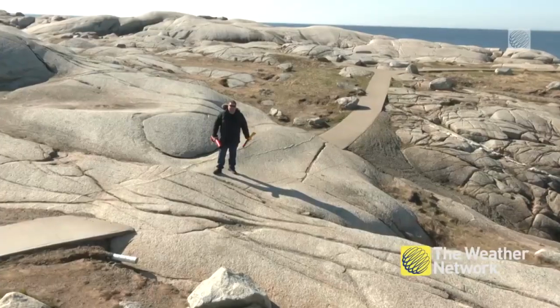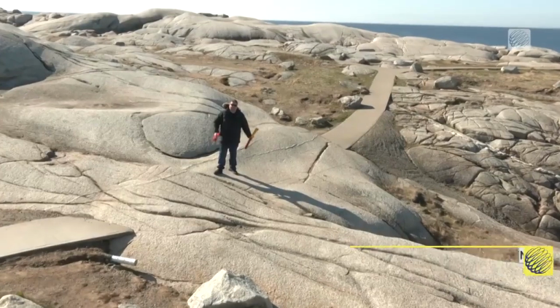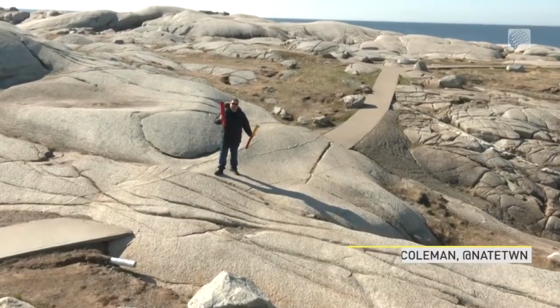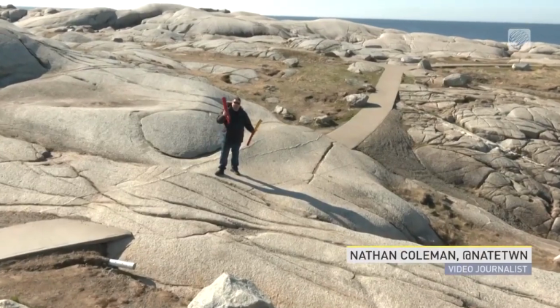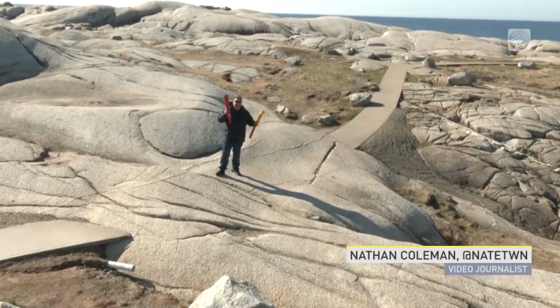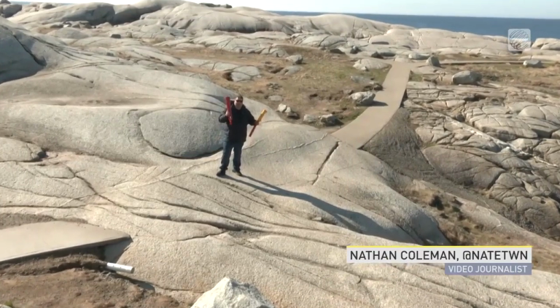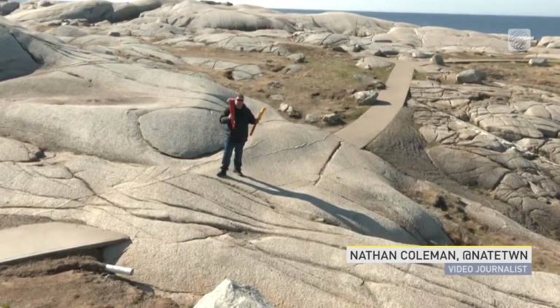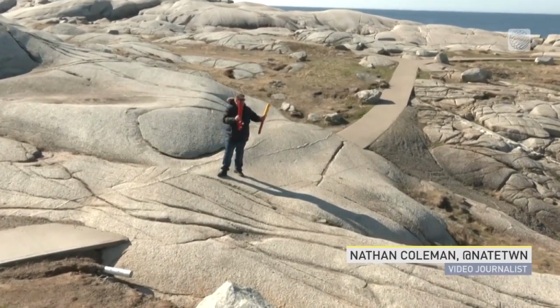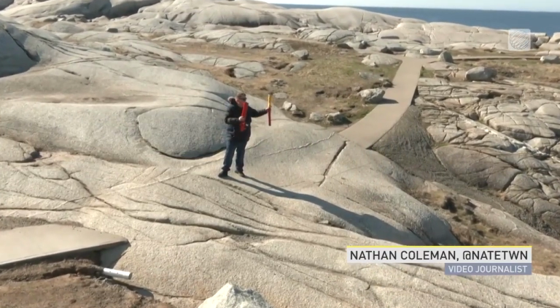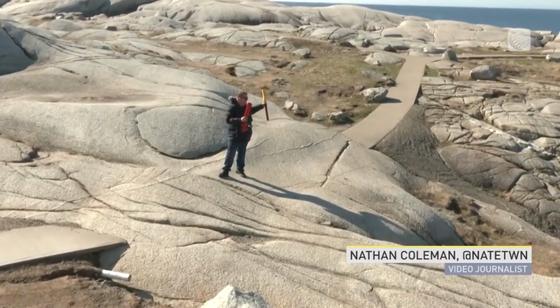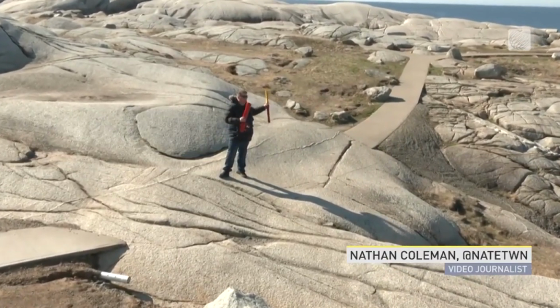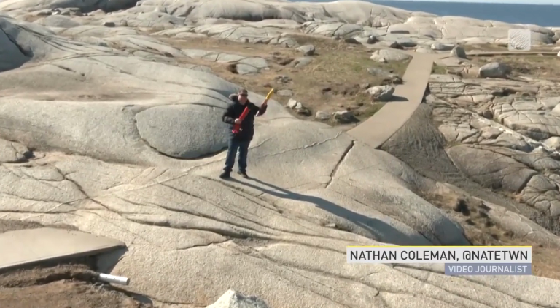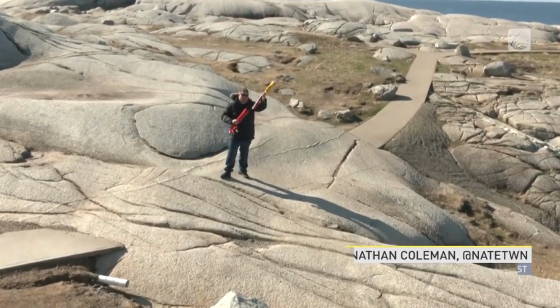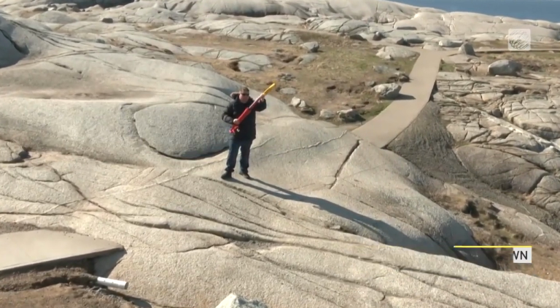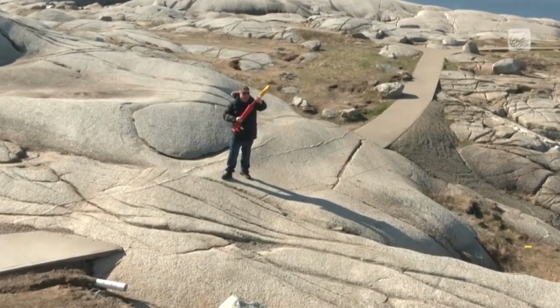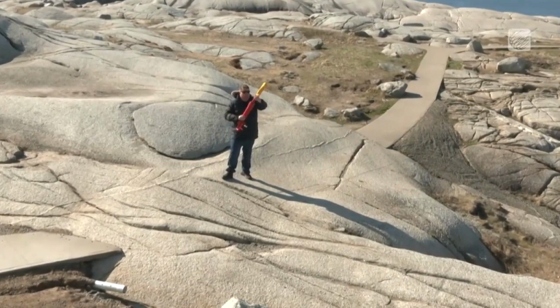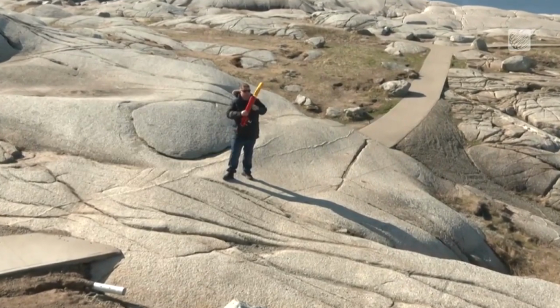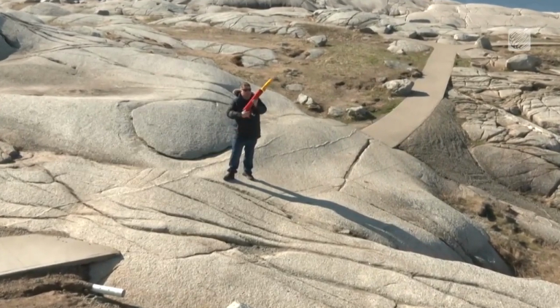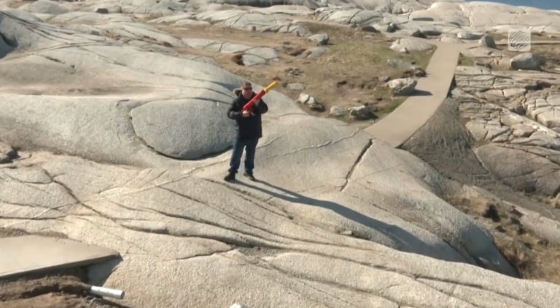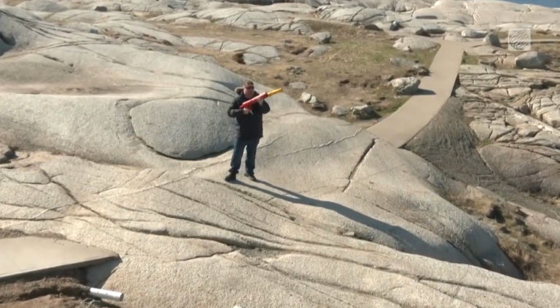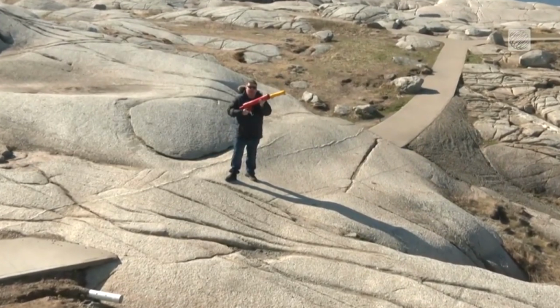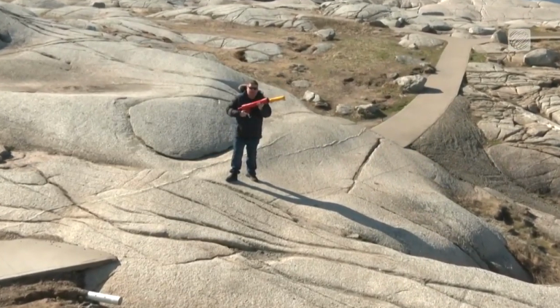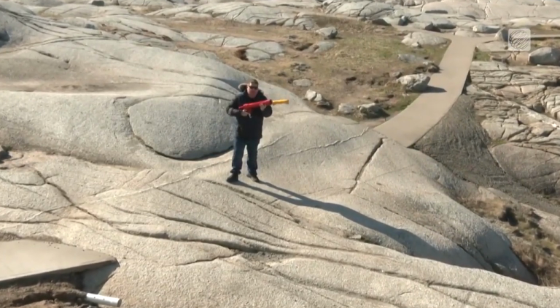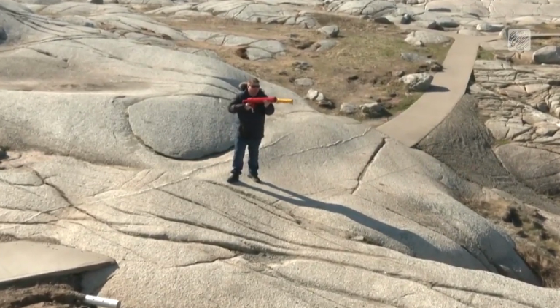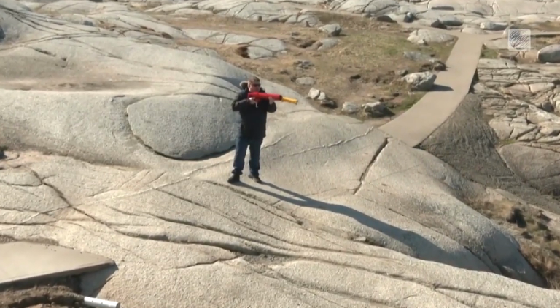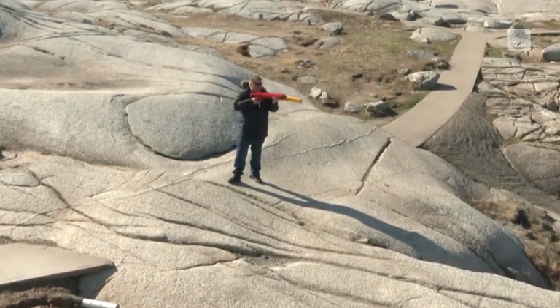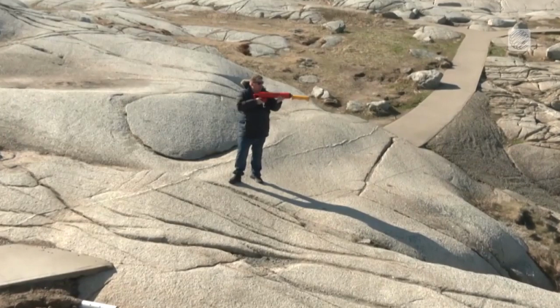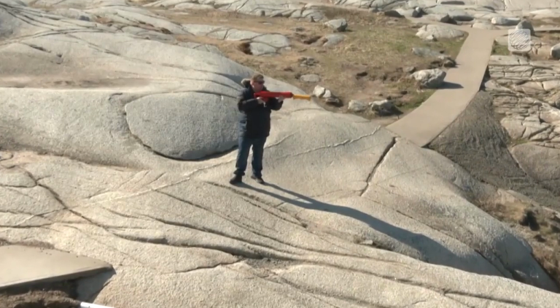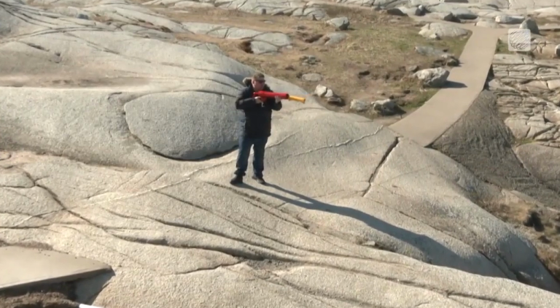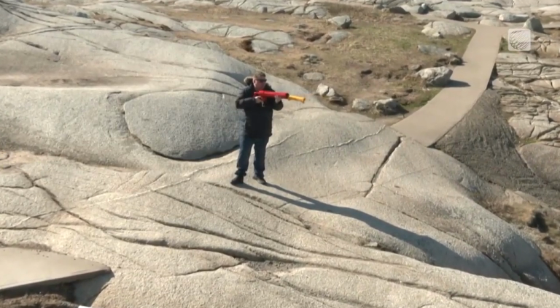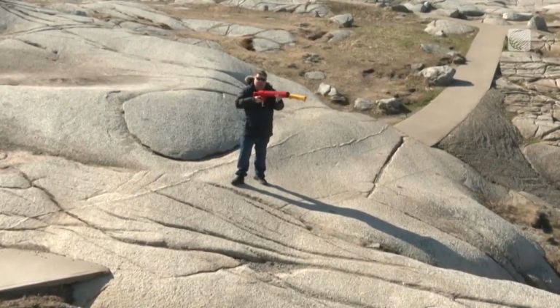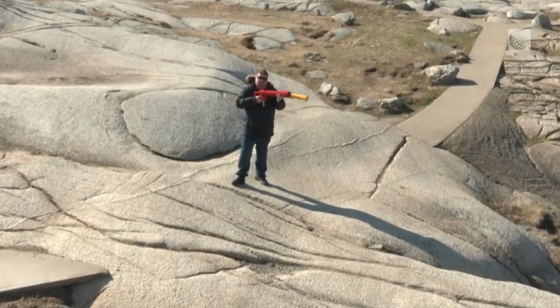The idea is to have several of these posted in and around the problem areas of the rocks here at Peggy's Cove, so anyone can just take it out like a fire extinguisher and be ready at a moment's notice to shoot out the life jacket to whoever's in need.